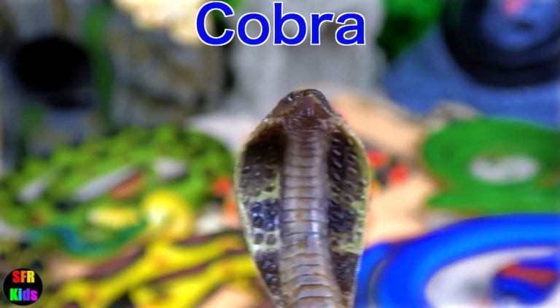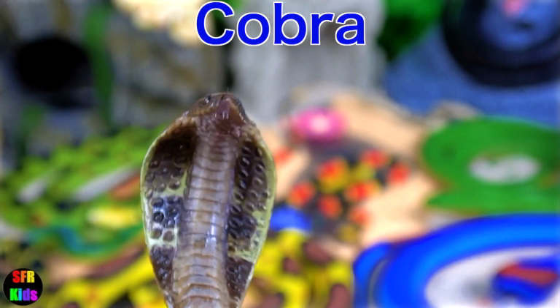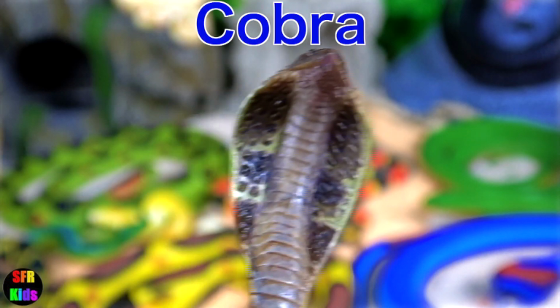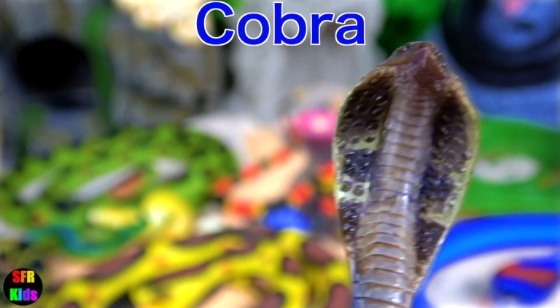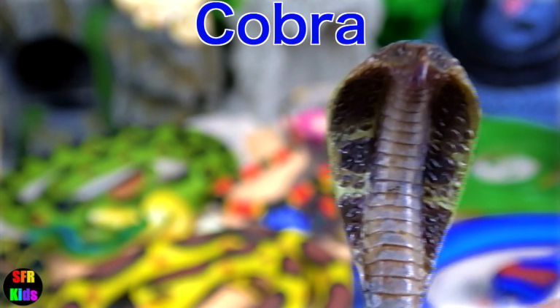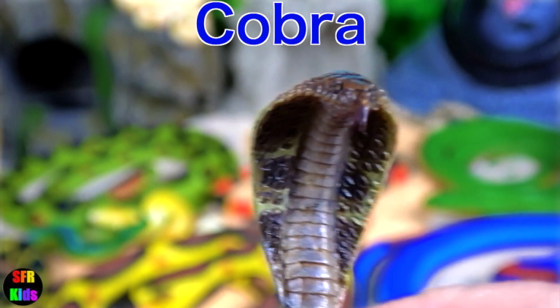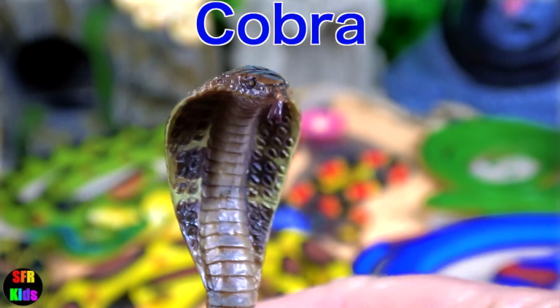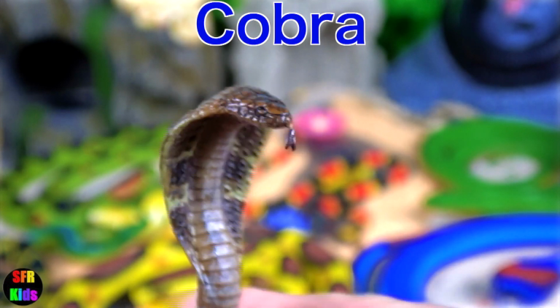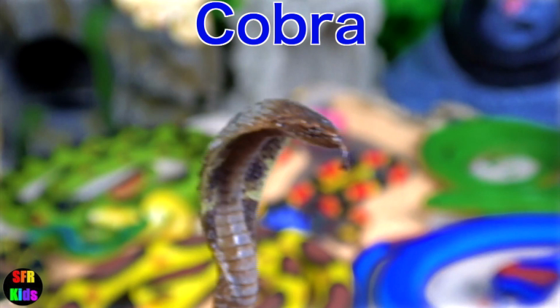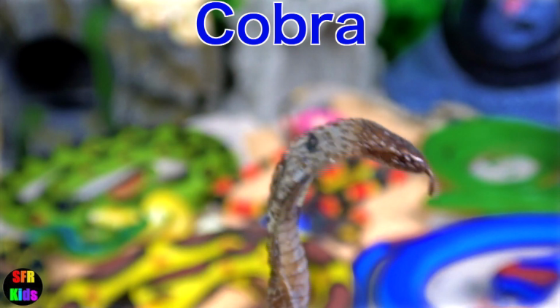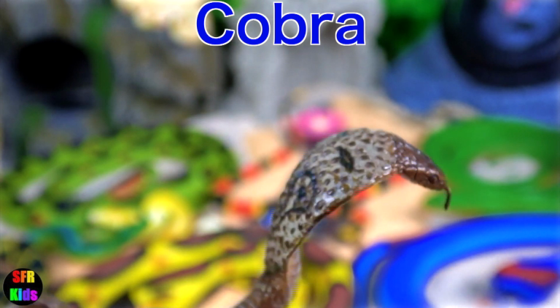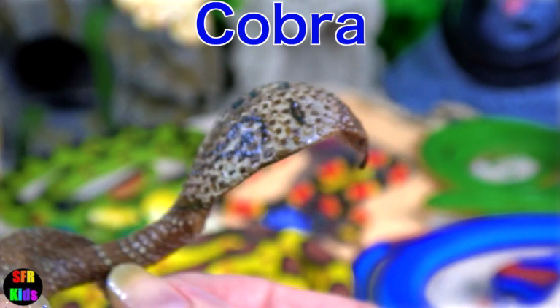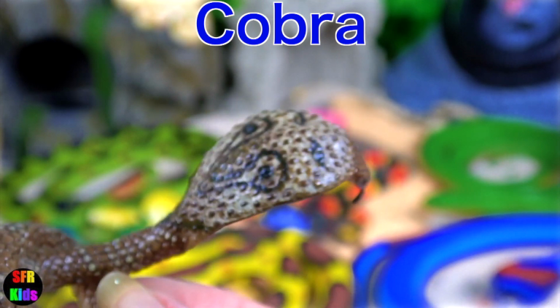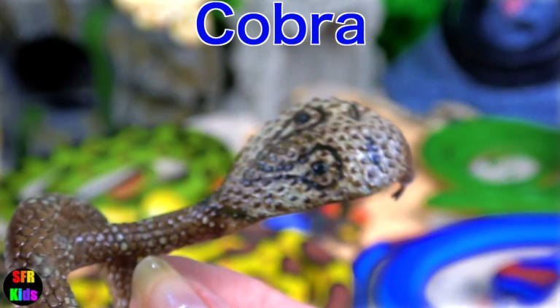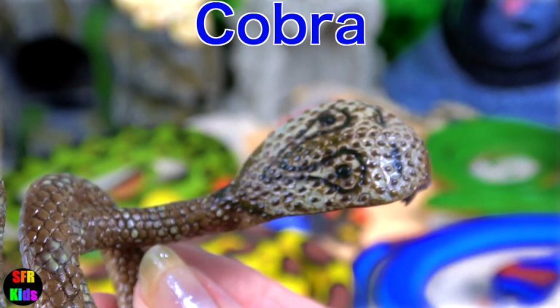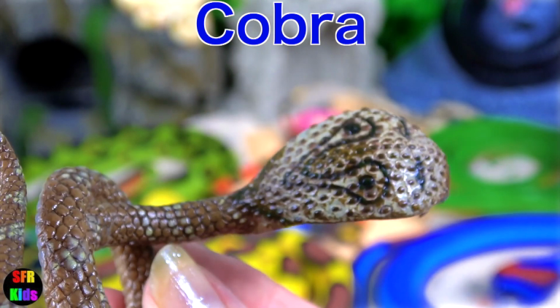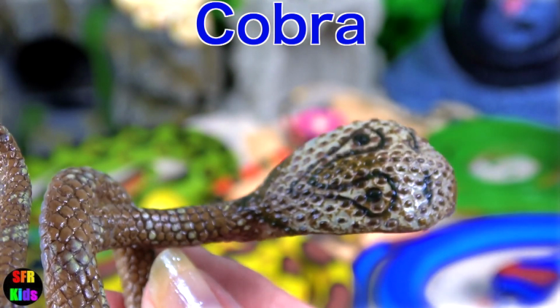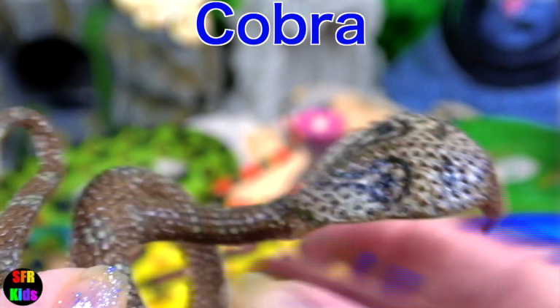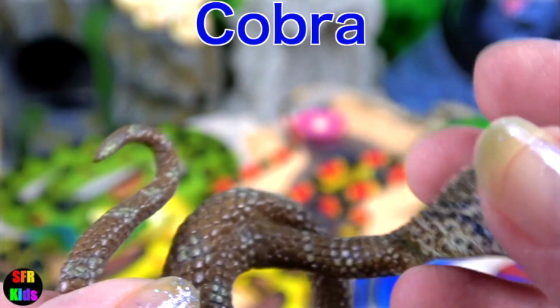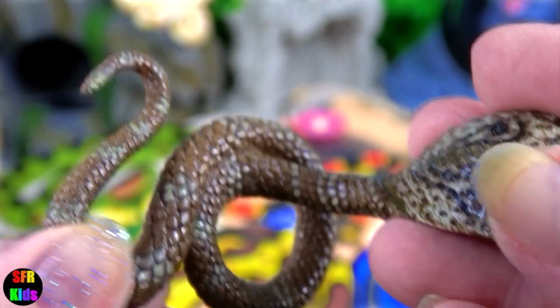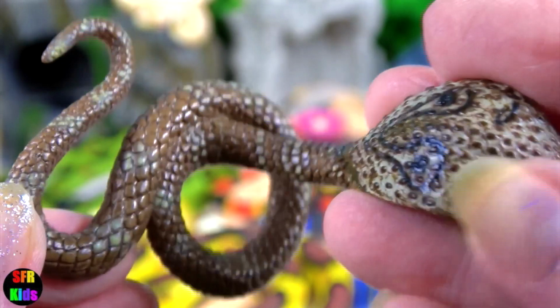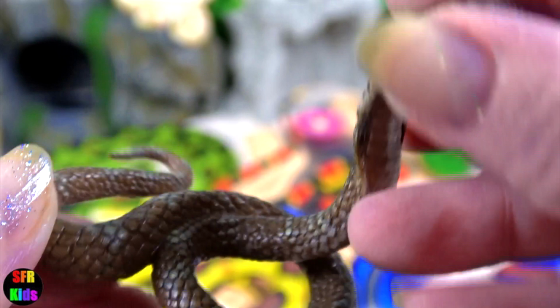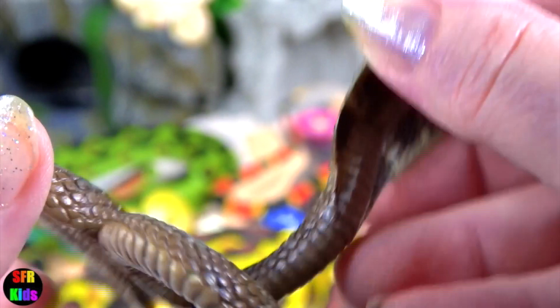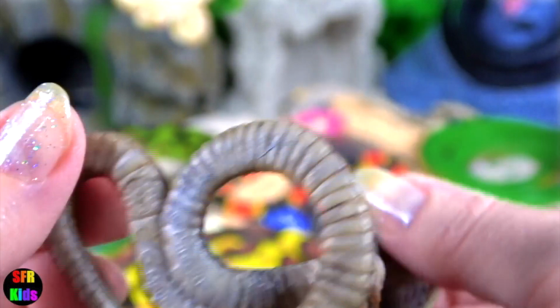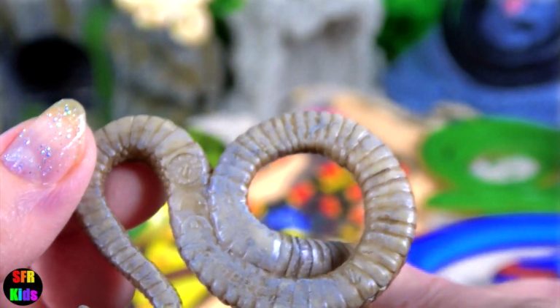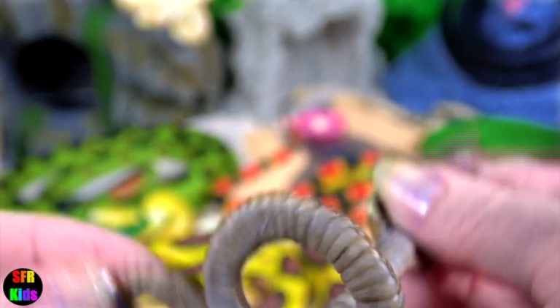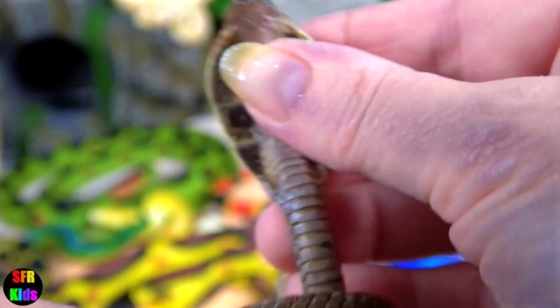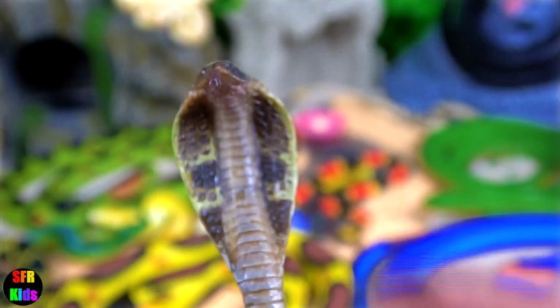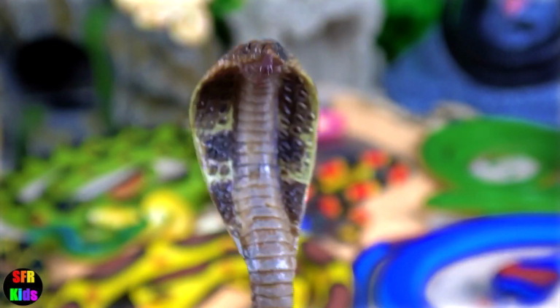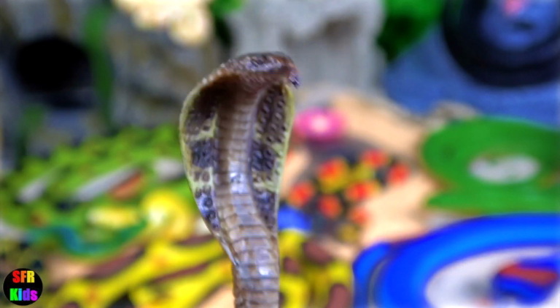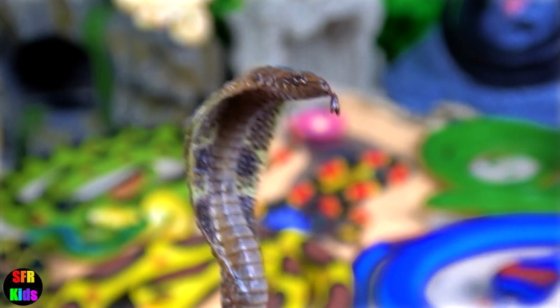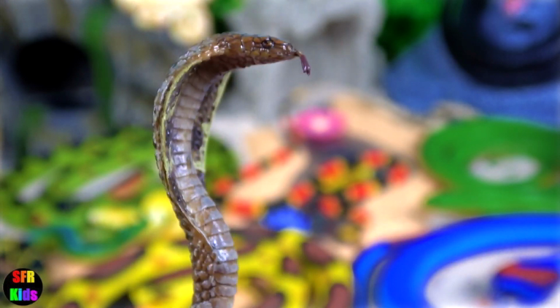The cobra. When threatened, their ribs expand to make a hood. They make a loud, low hissing noise and they can spit venom up to eight feet.